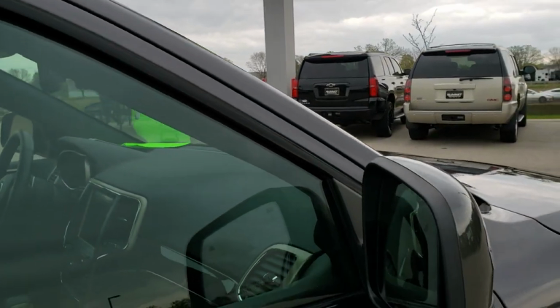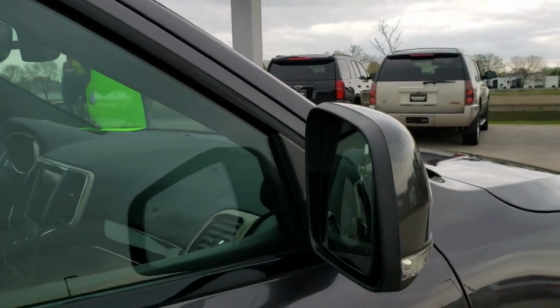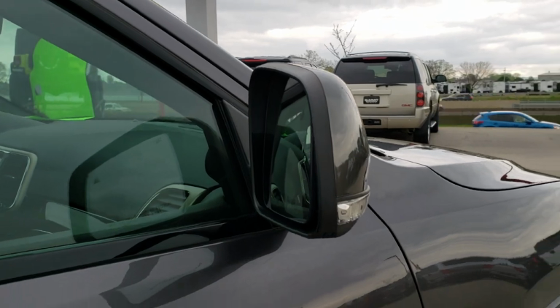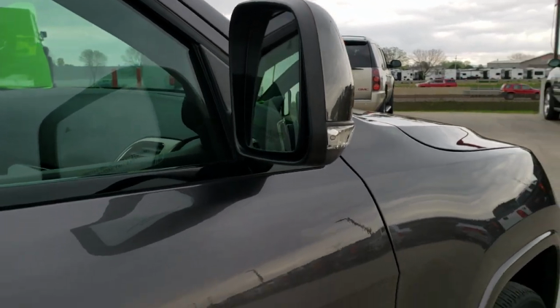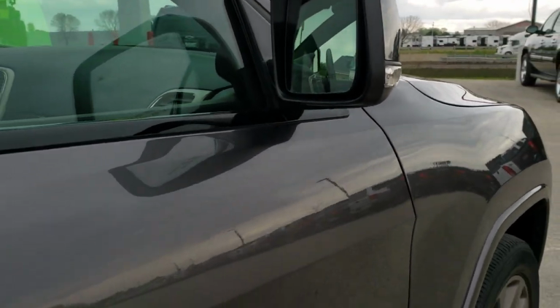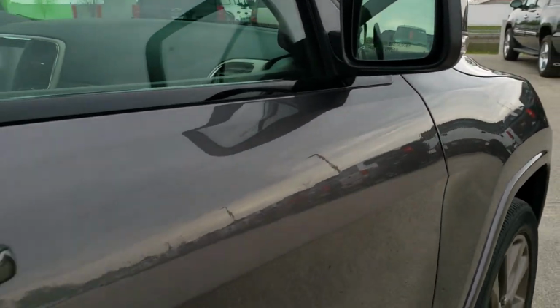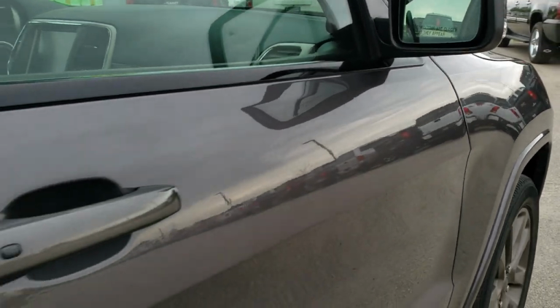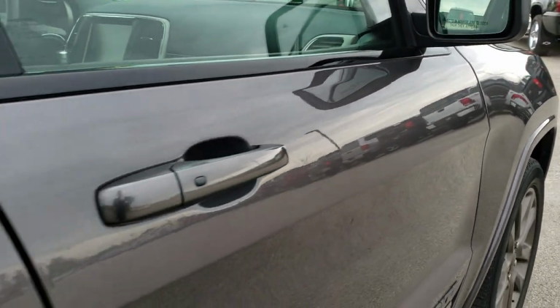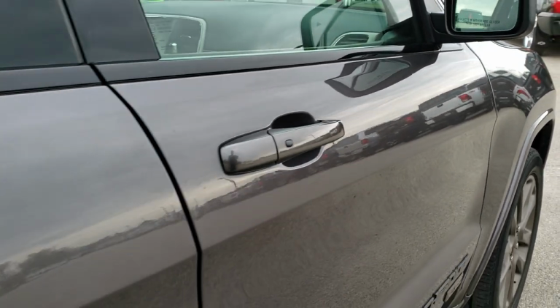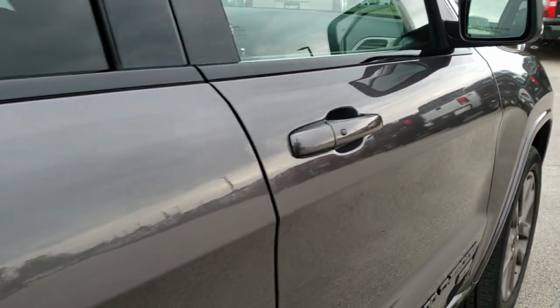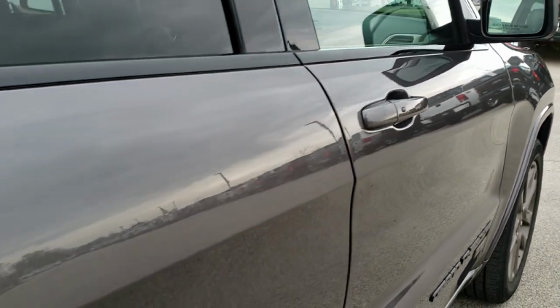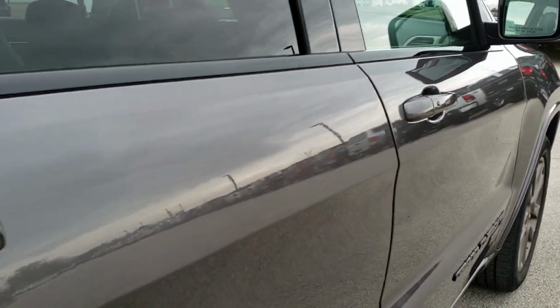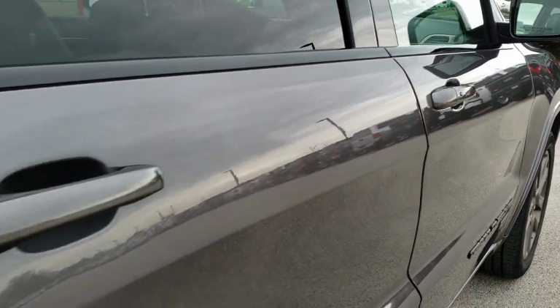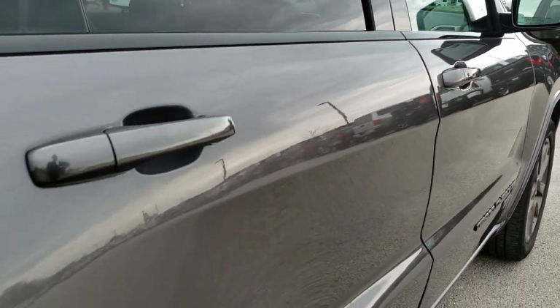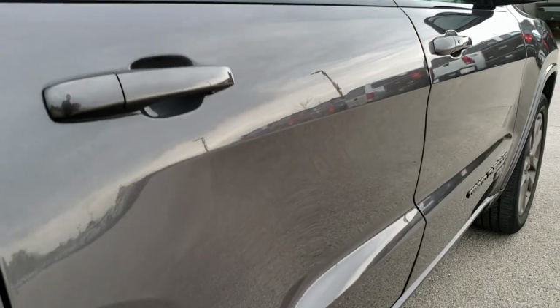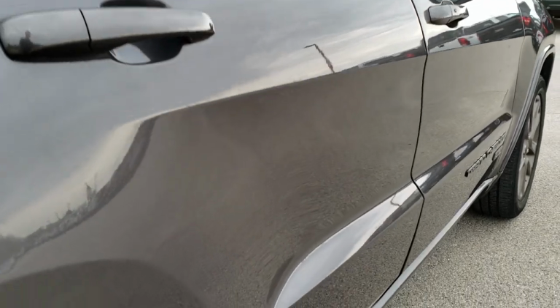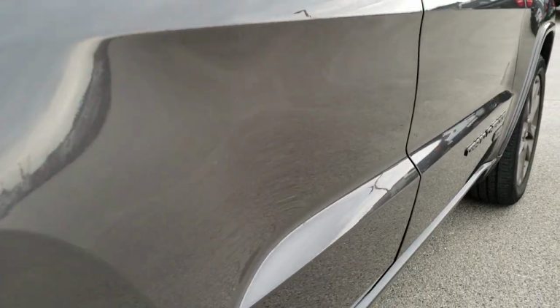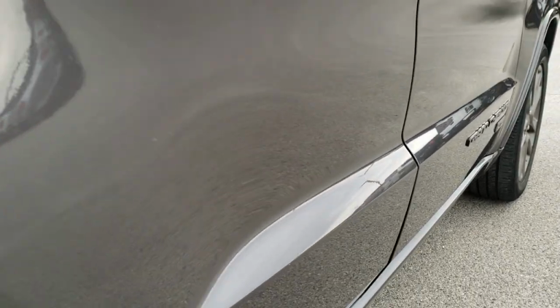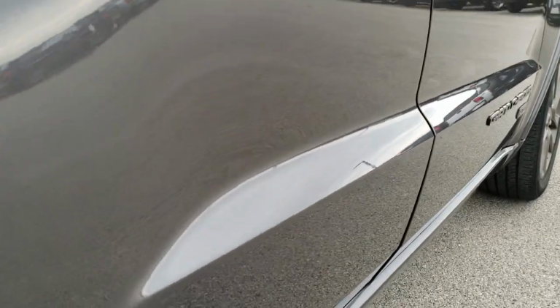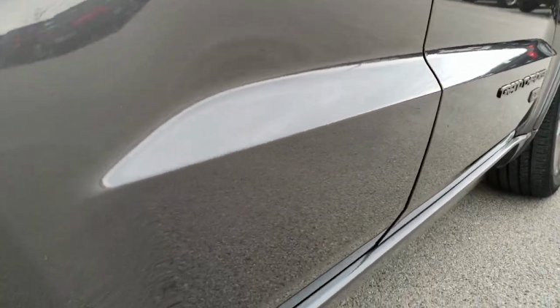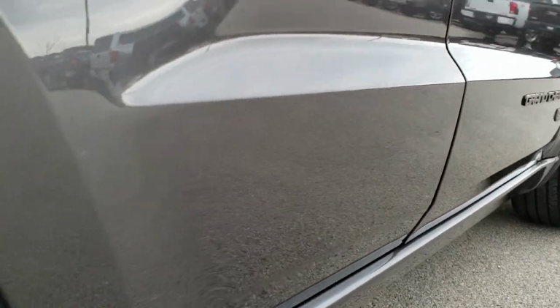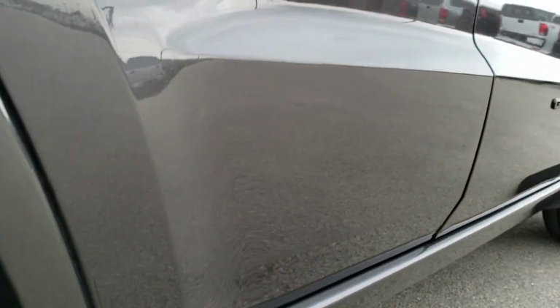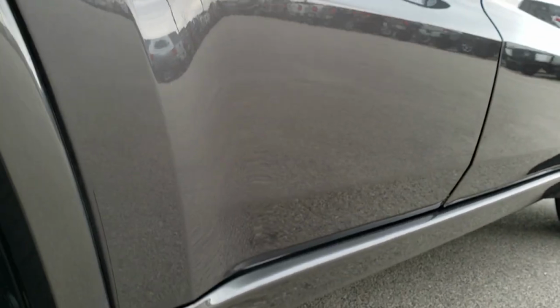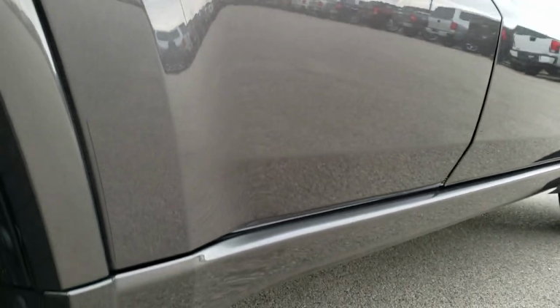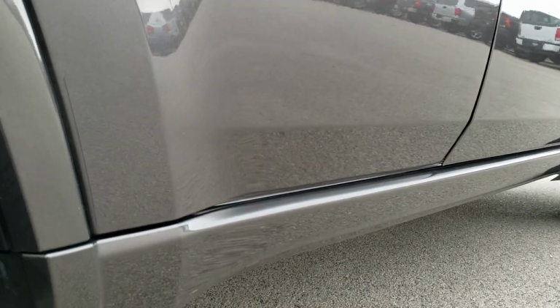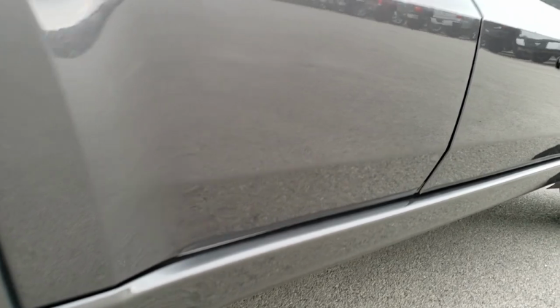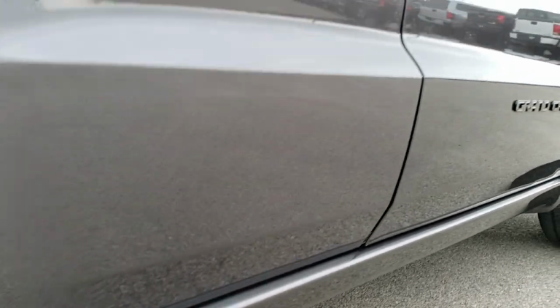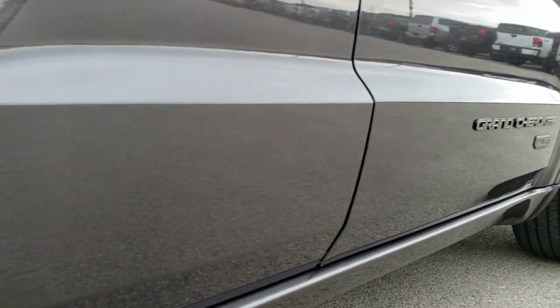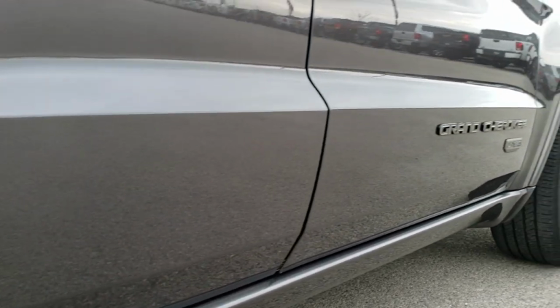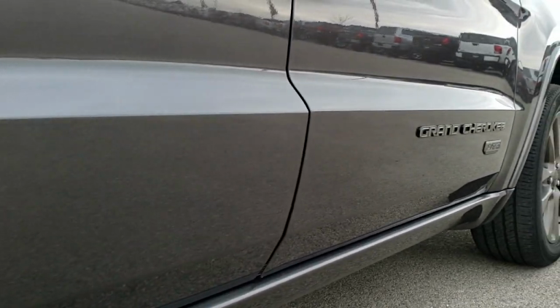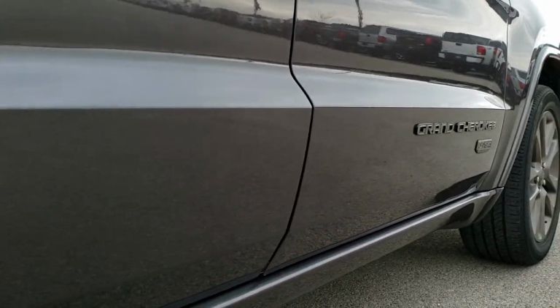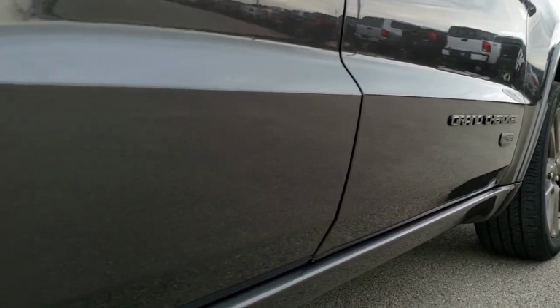That's why we offer the Summit Auto Fast Pass option in the upper right-hand part of your screen — a link right to our website where you can apply for financing, get pre-approved, see a payment quote, and even appraise a trade if you have one, all from the comfort of your own home. So when you get here, all you have to do is drive the vehicle, love it, and you'll be all set to go.